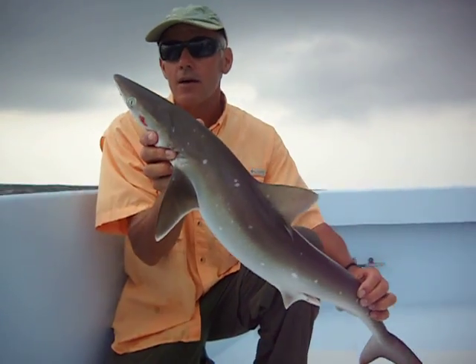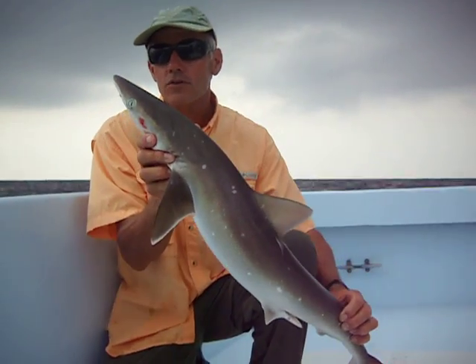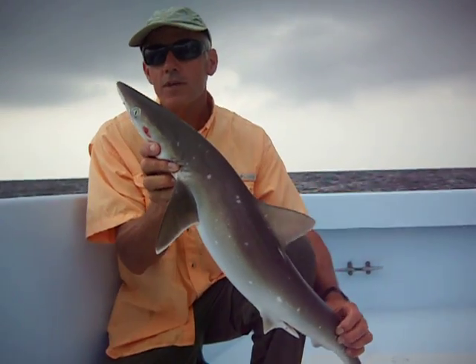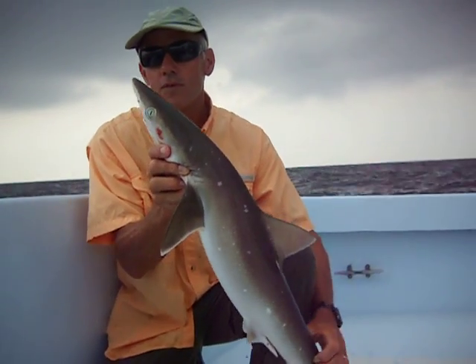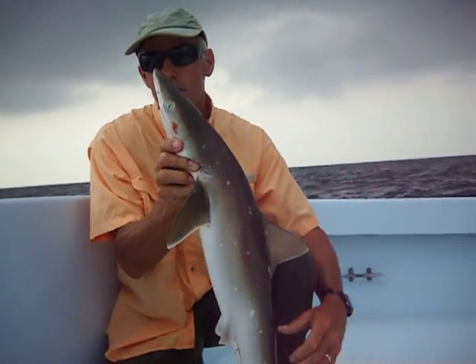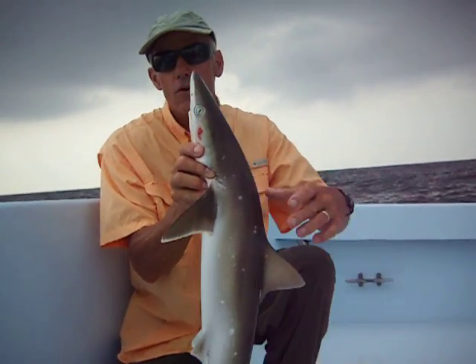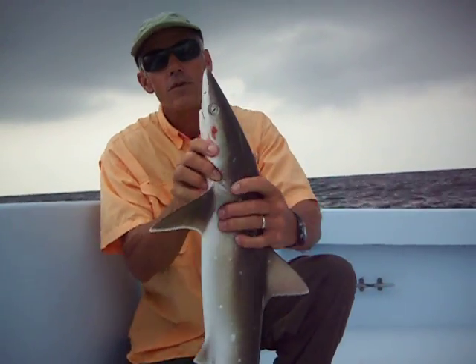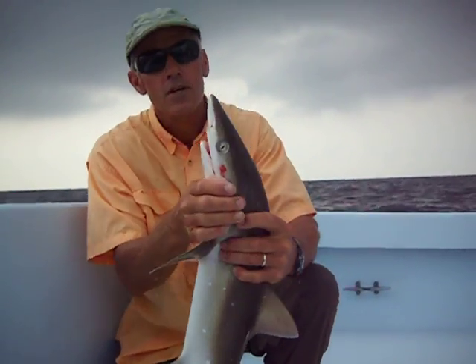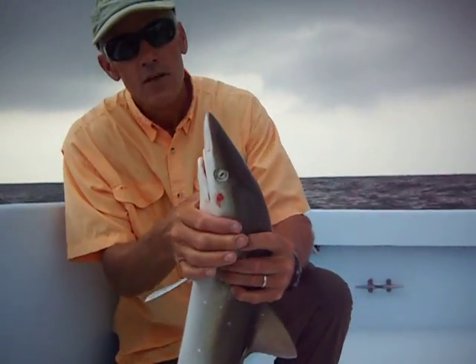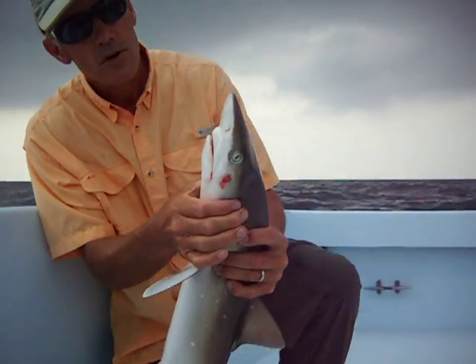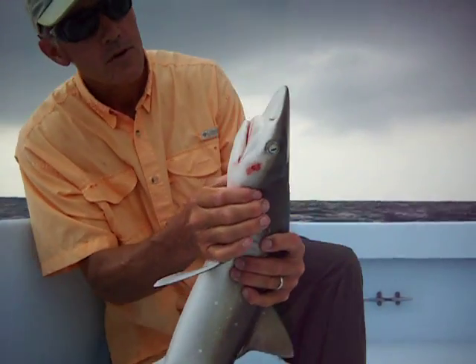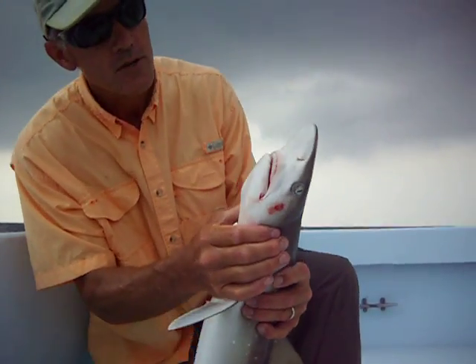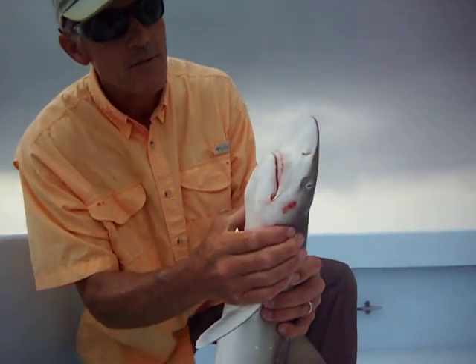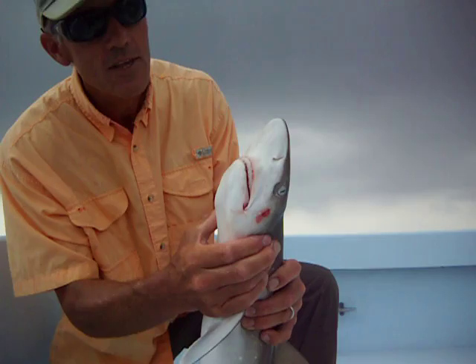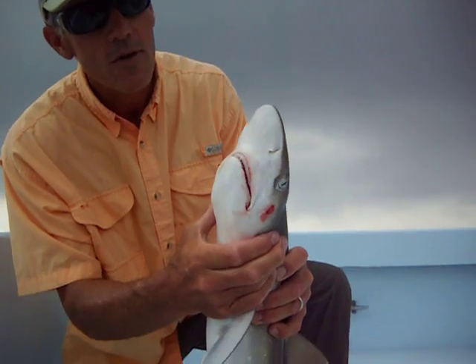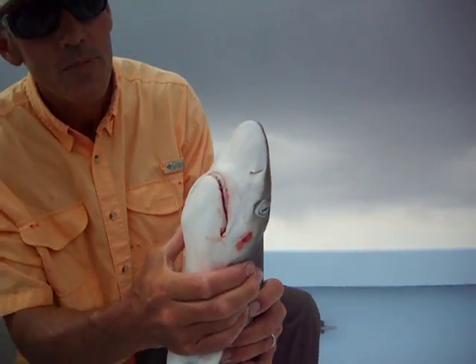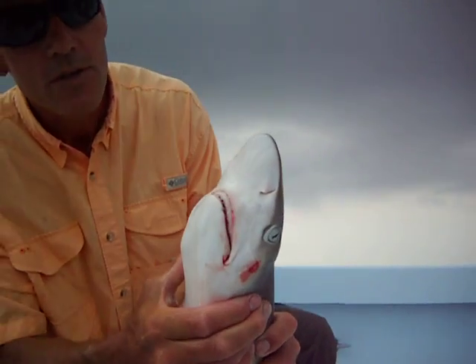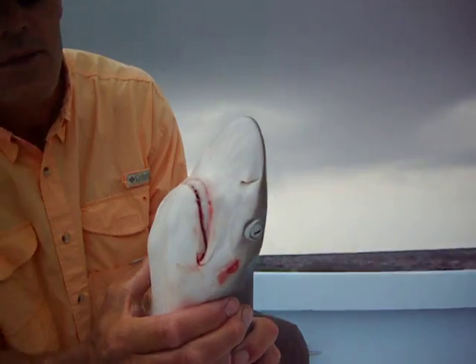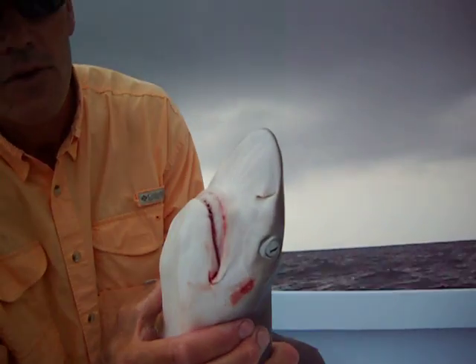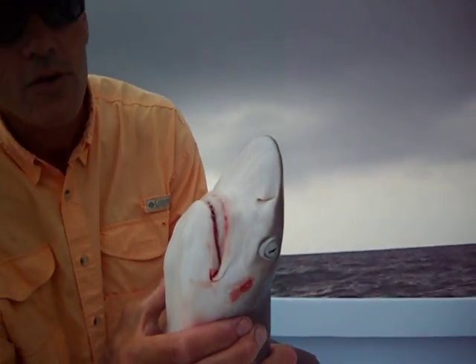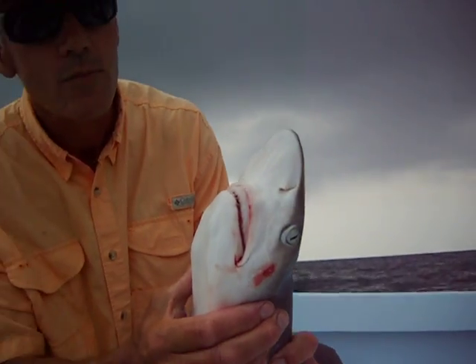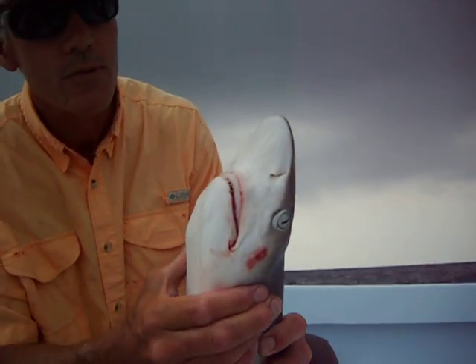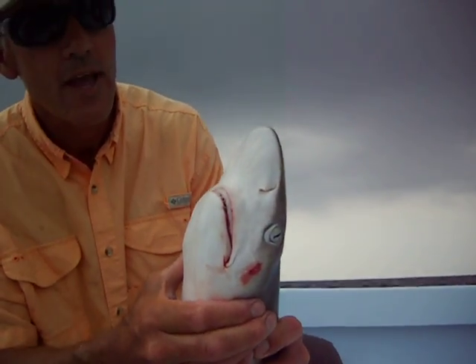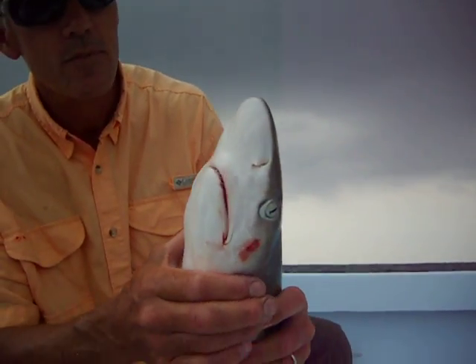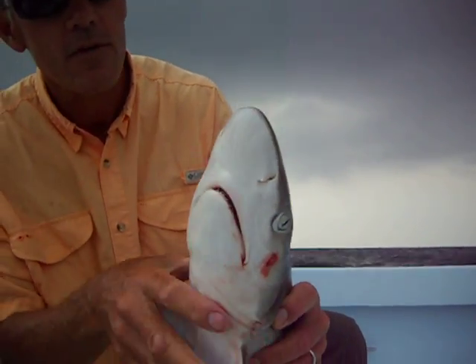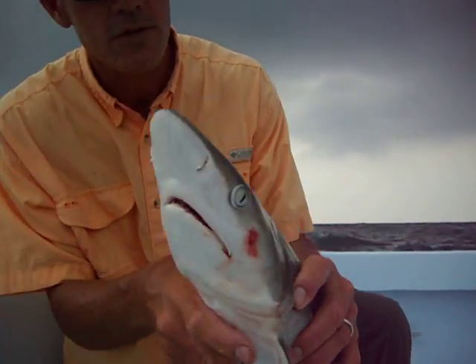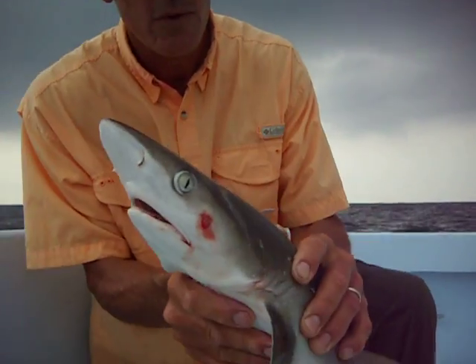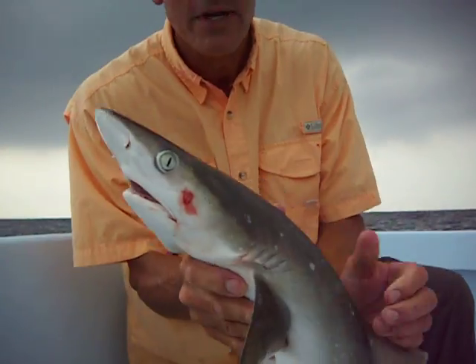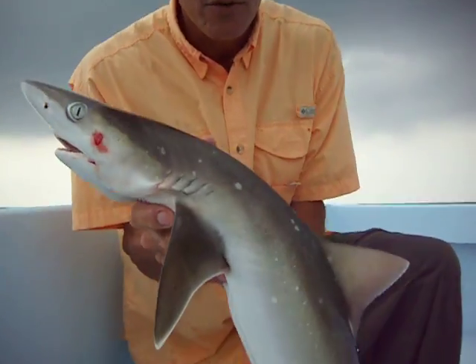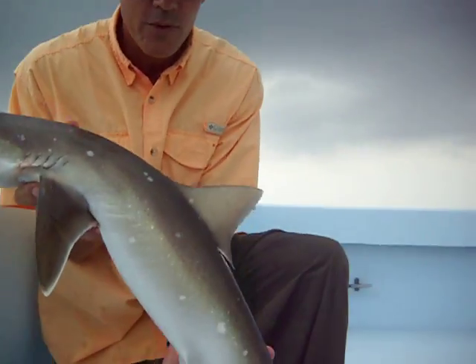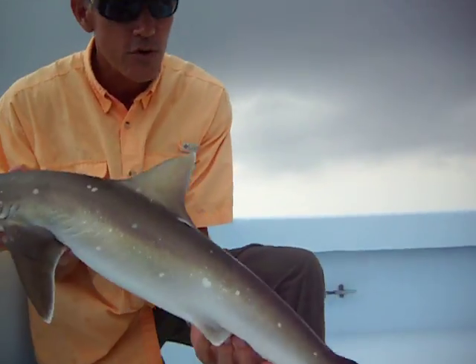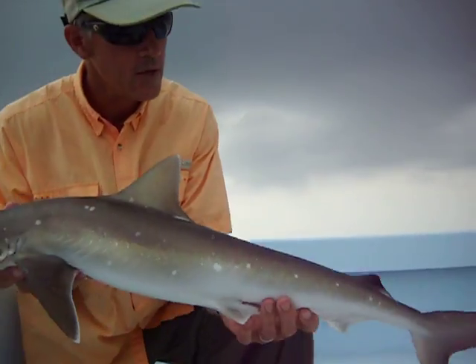Now, also be careful — it's not a dogfish. The sharp-nosed, they do have teeth on them. If you're unhooking them or something, you have to be careful because they will bite, and it will hurt you.